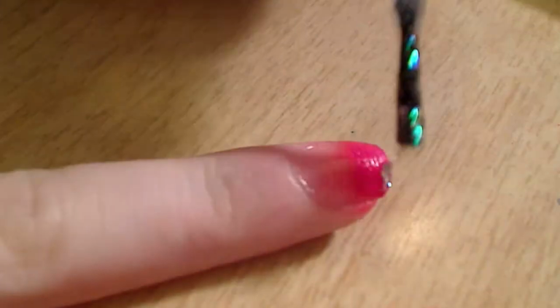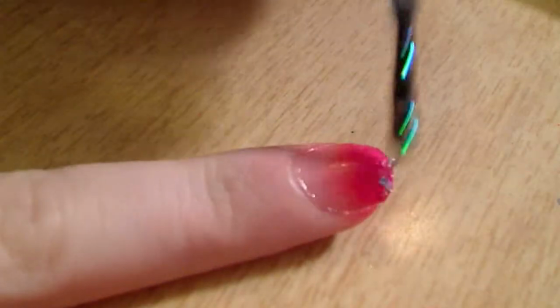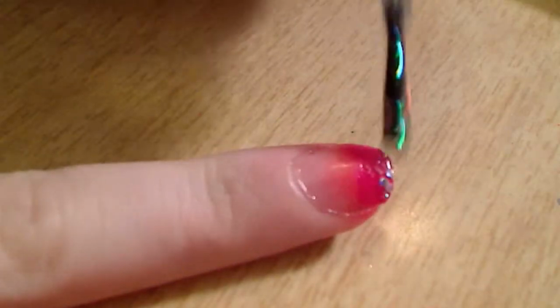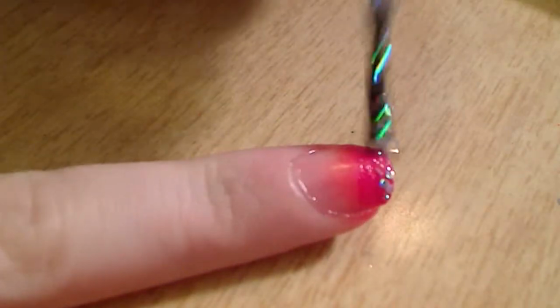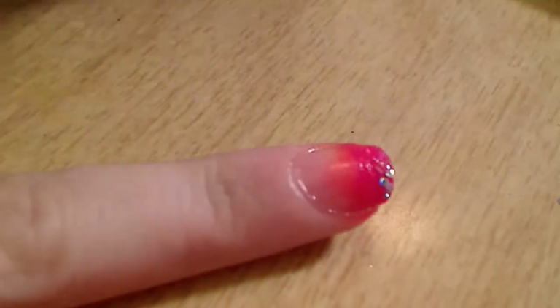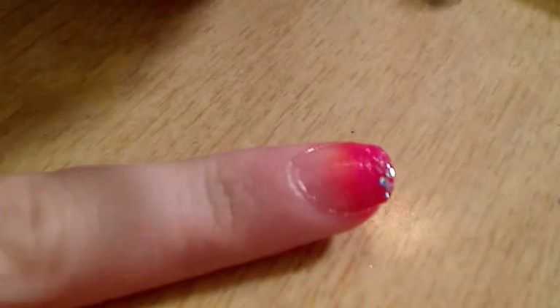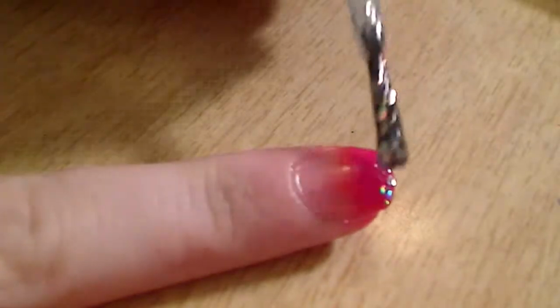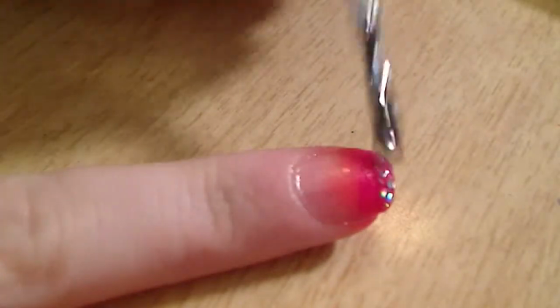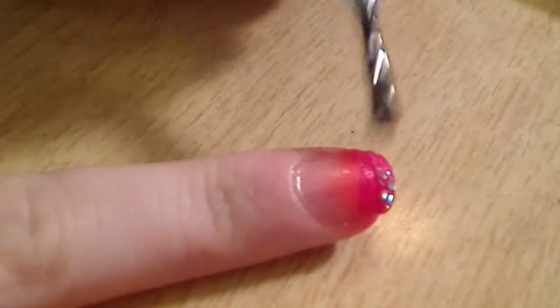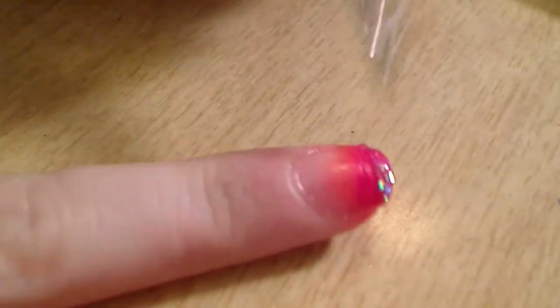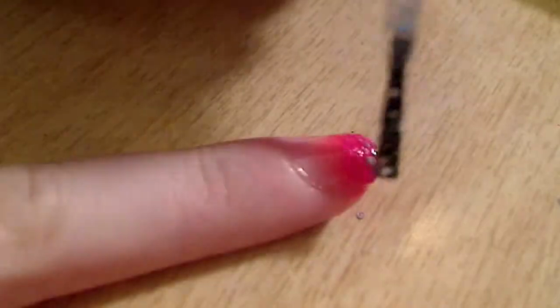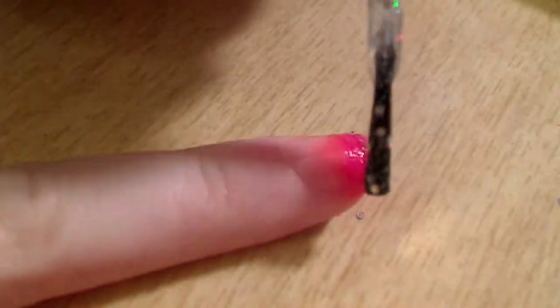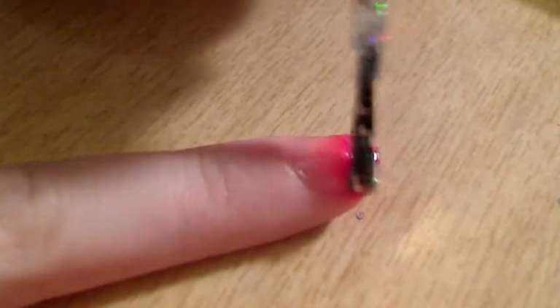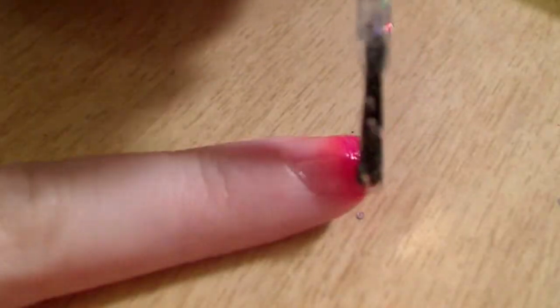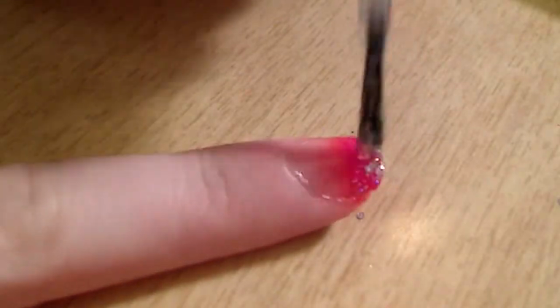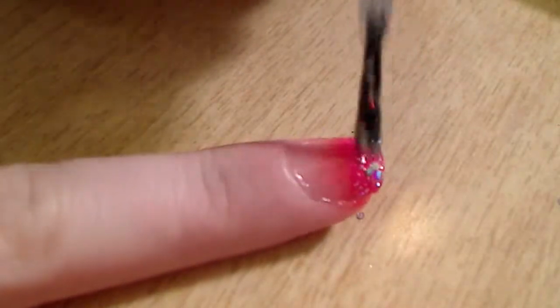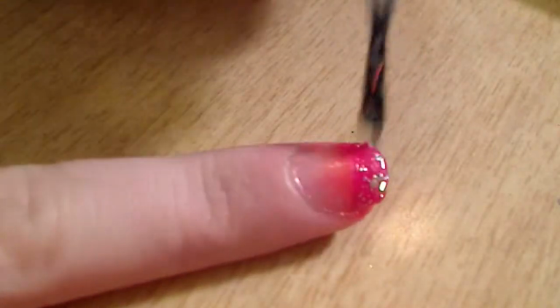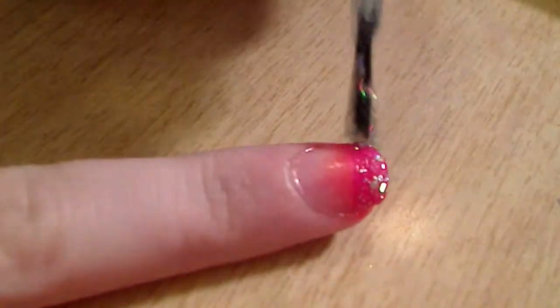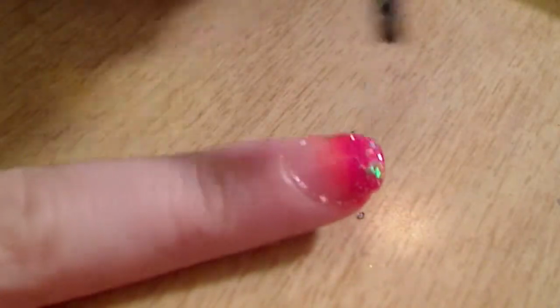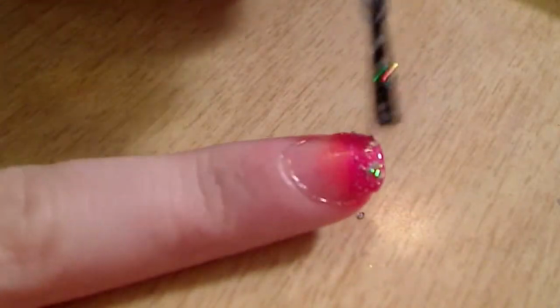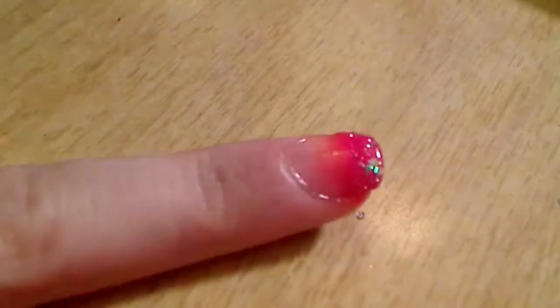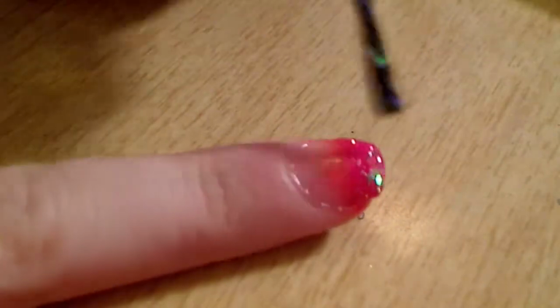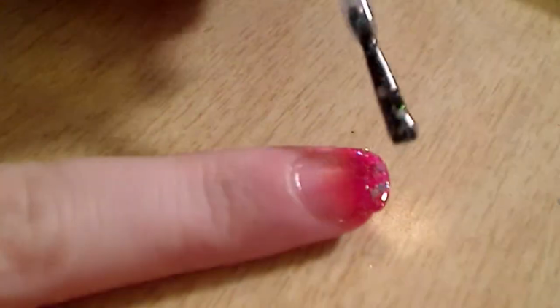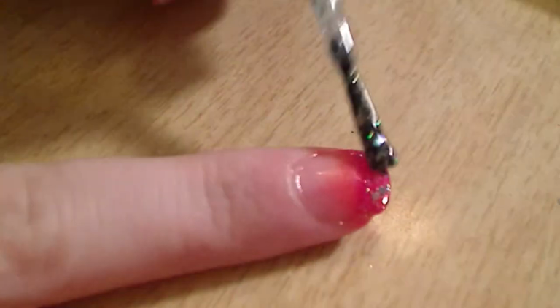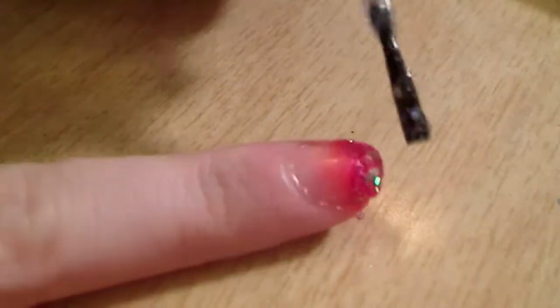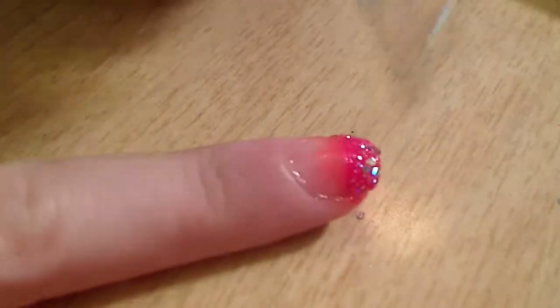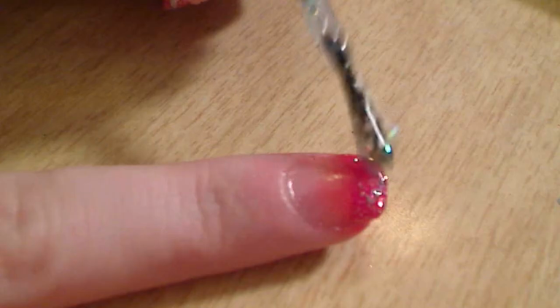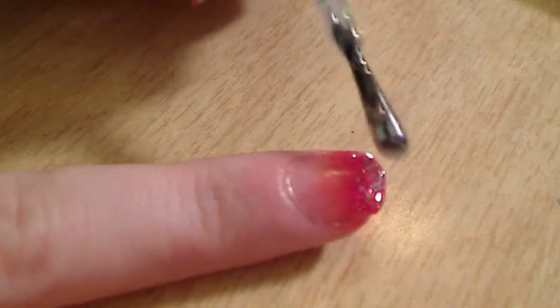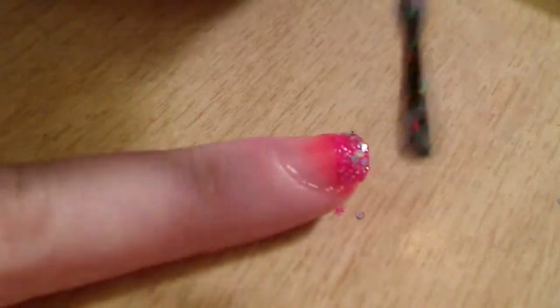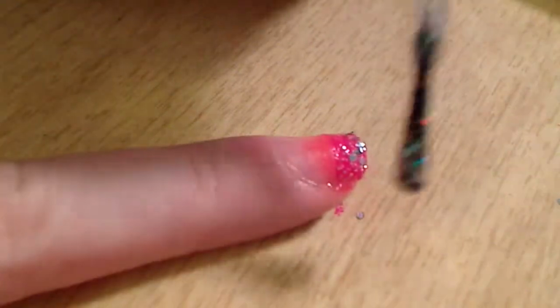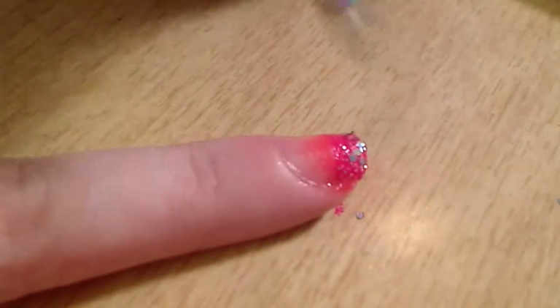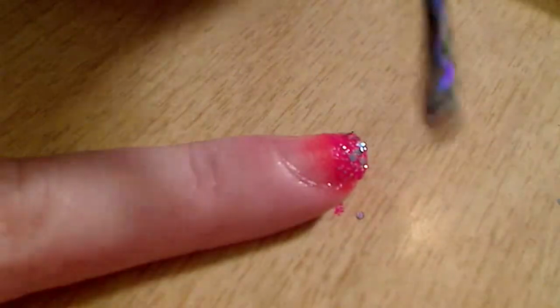Once that's dried, we're going to take some glitter nail polish and put that on the tip of your nail only until you like it.